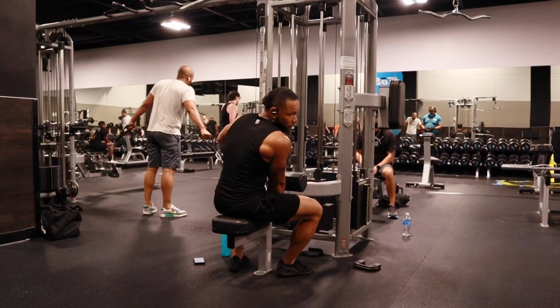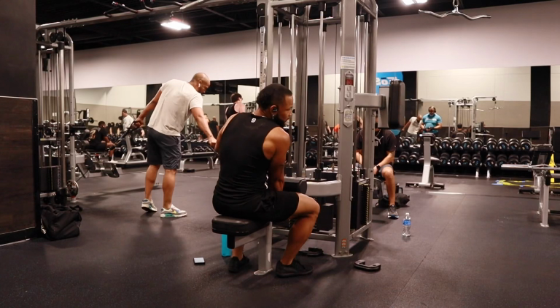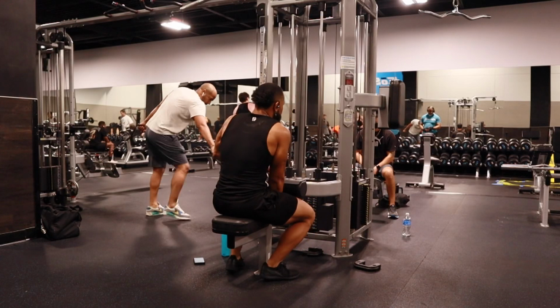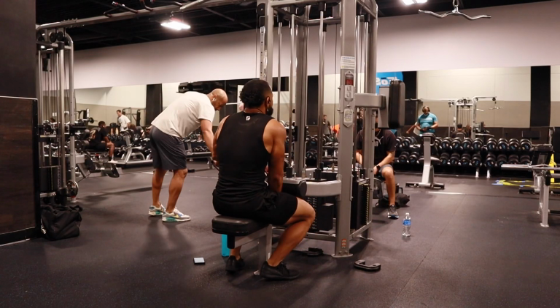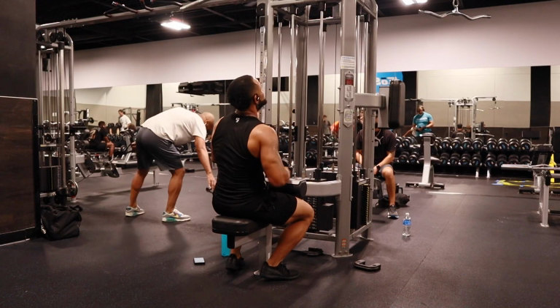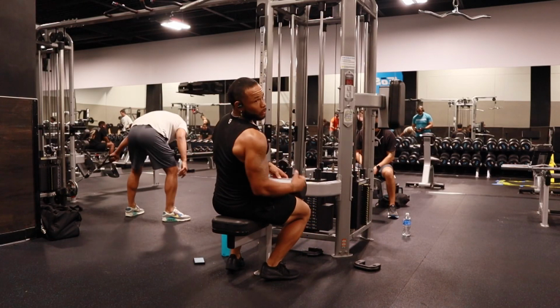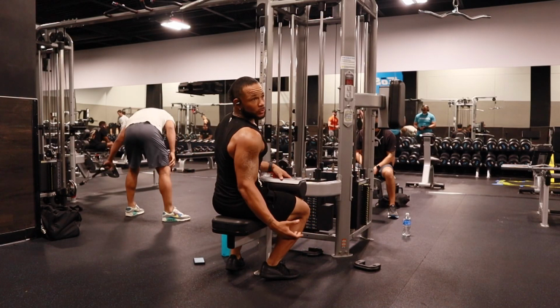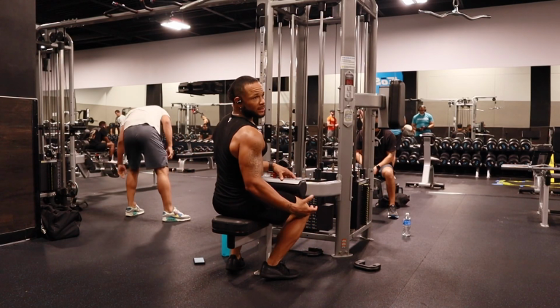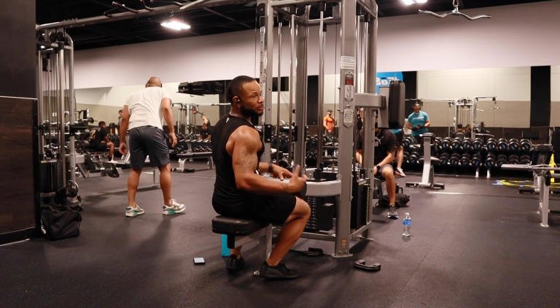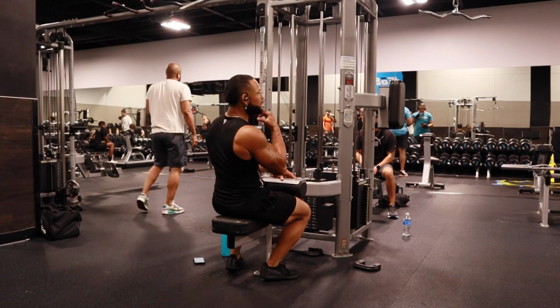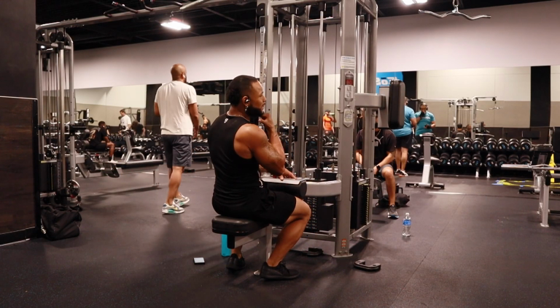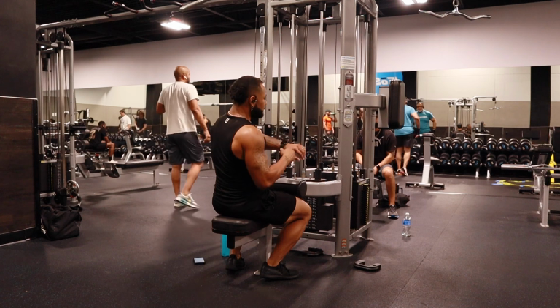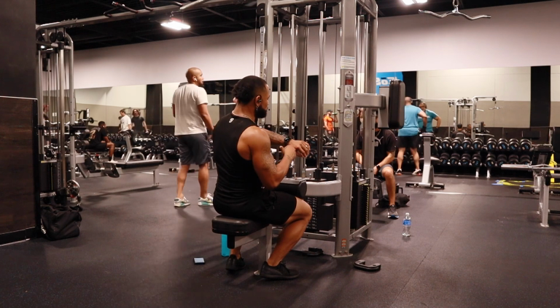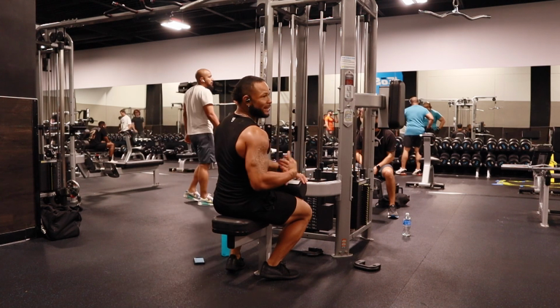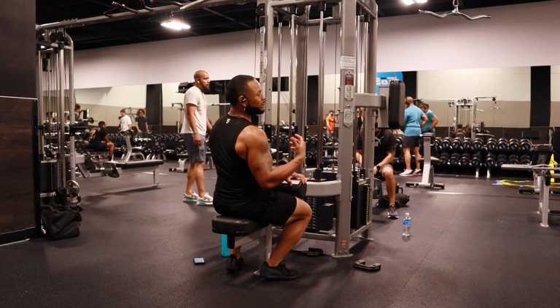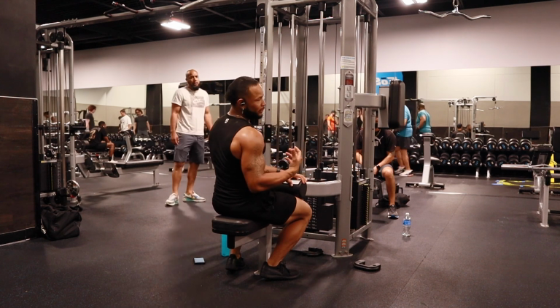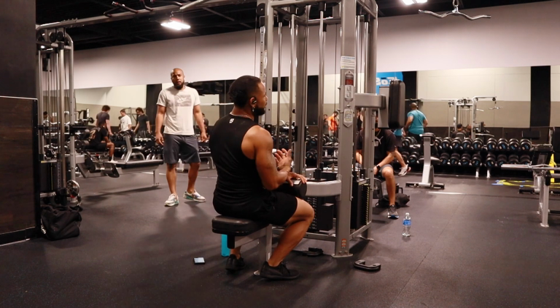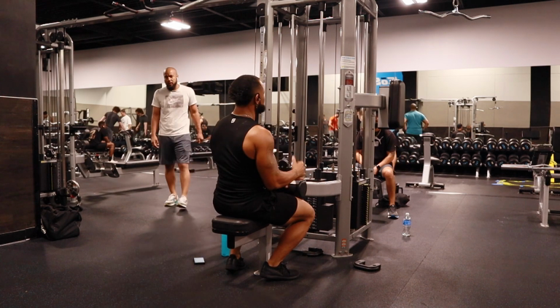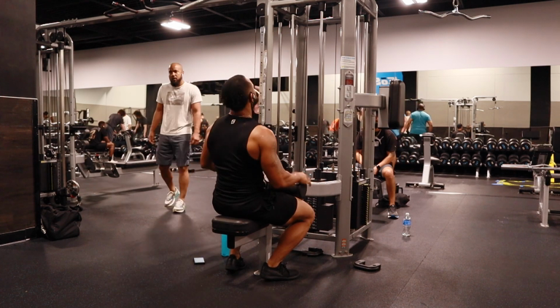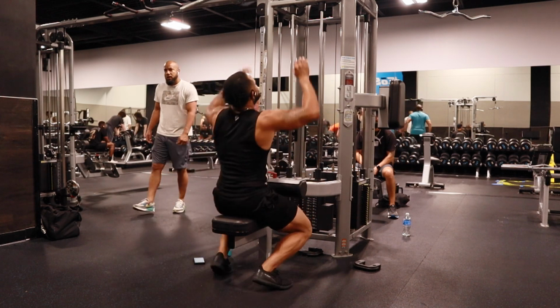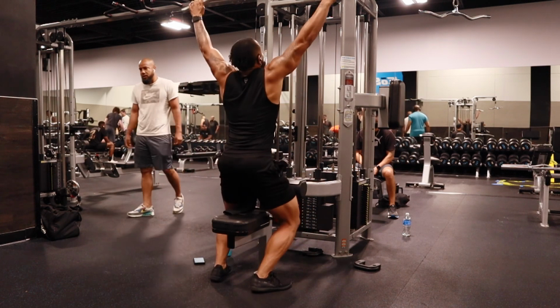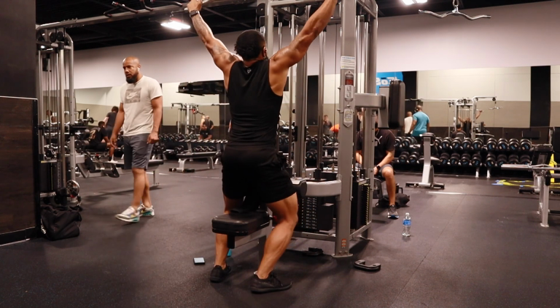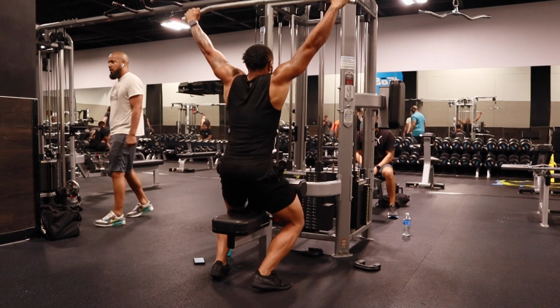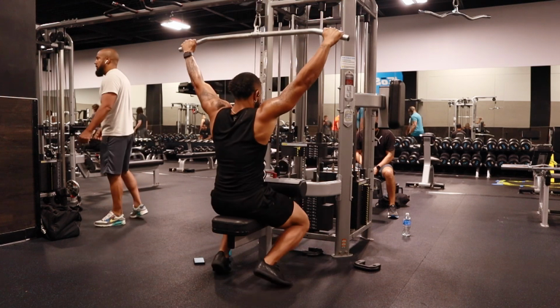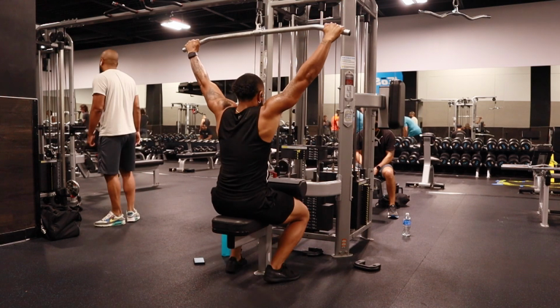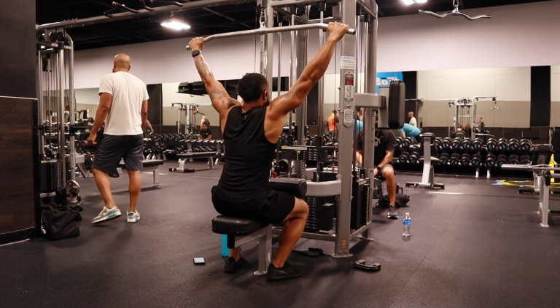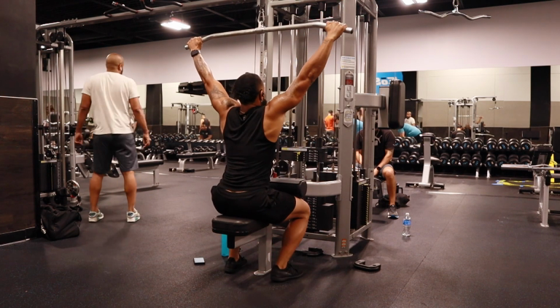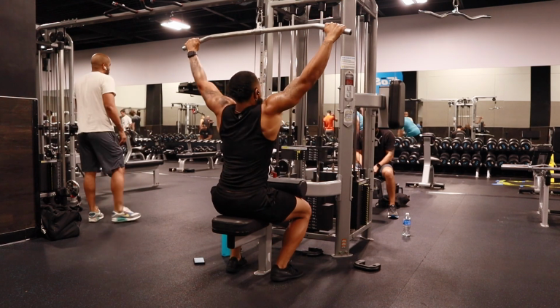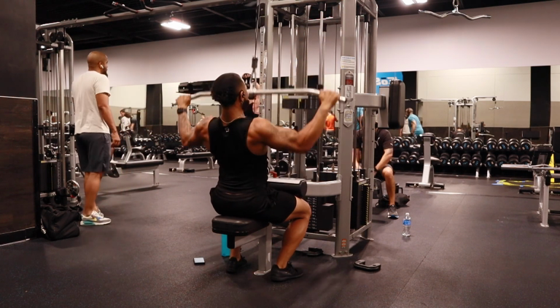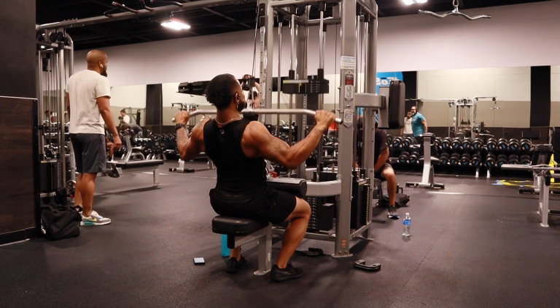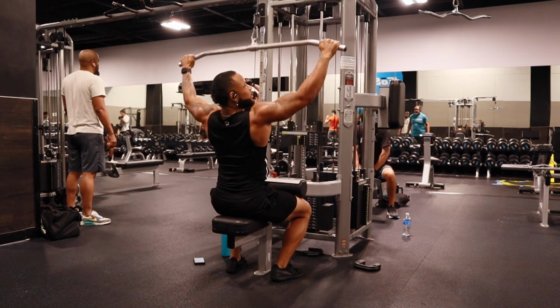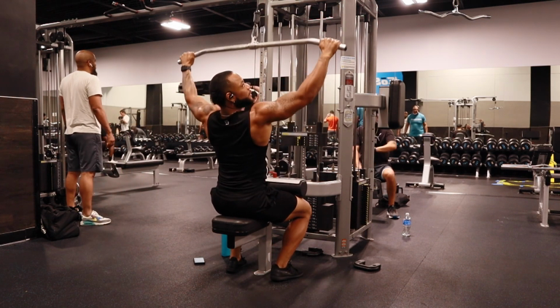We're going to do back today. What I'm going to do today is like a cheaper set. The way I'm training now is a little different from the usual — I'm going a little bit lighter.